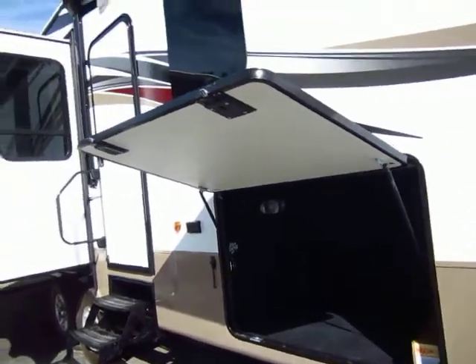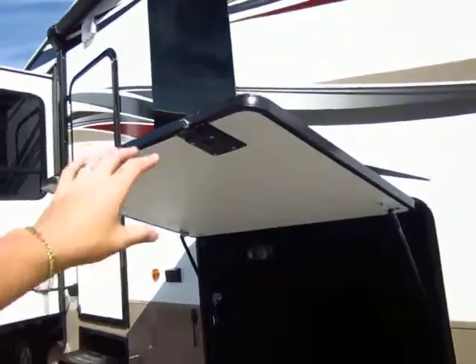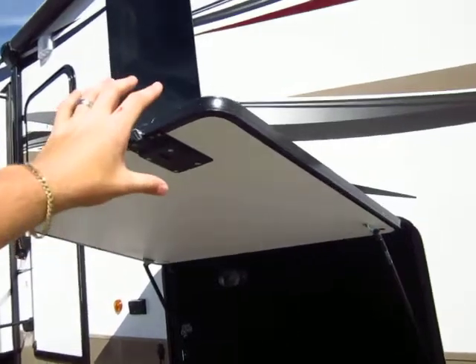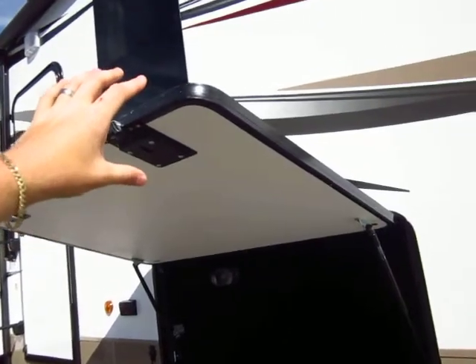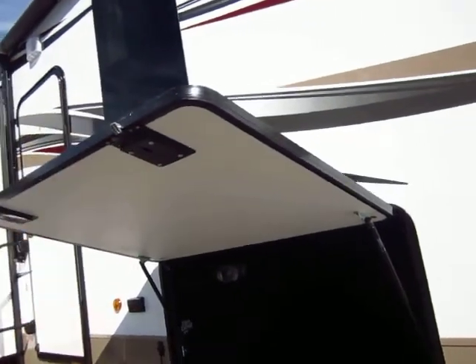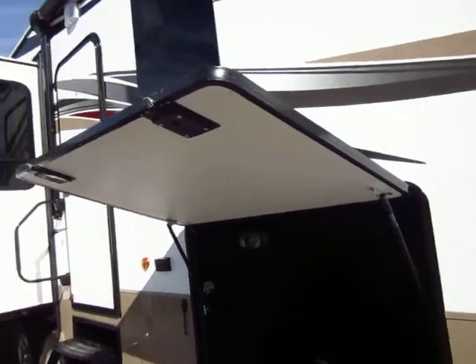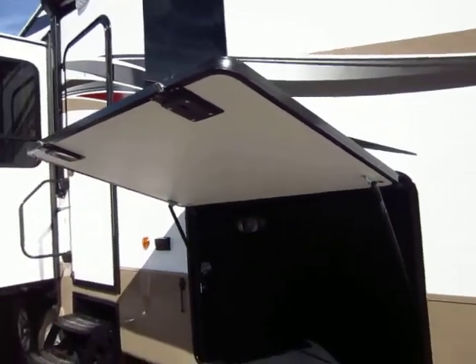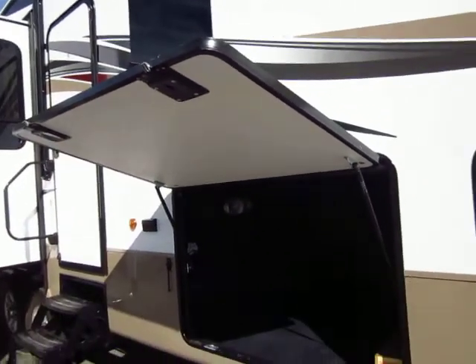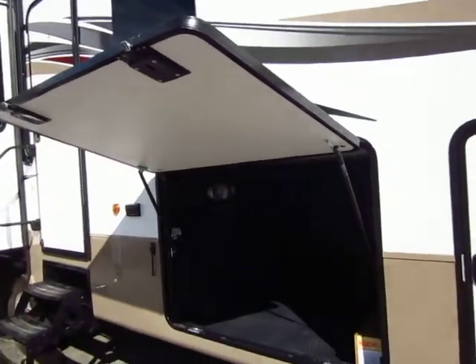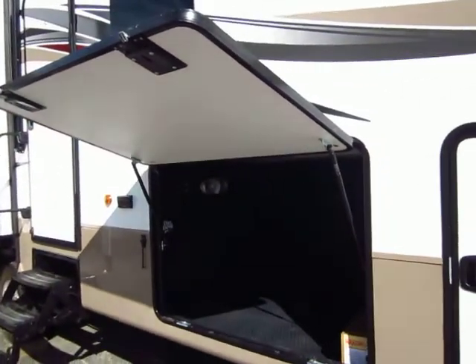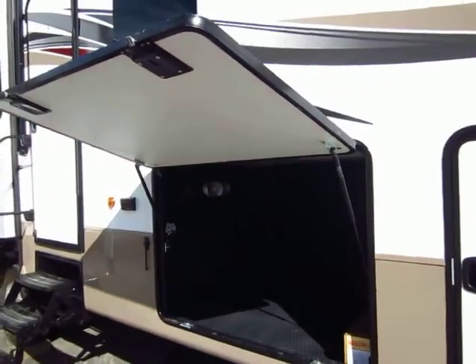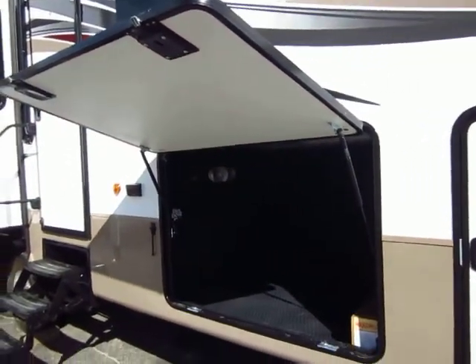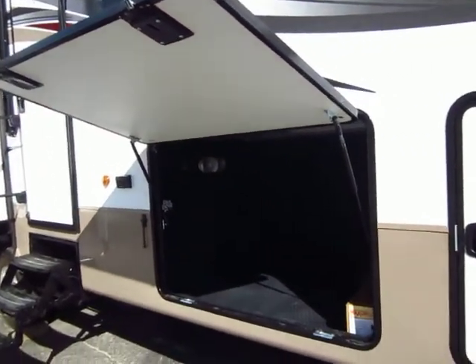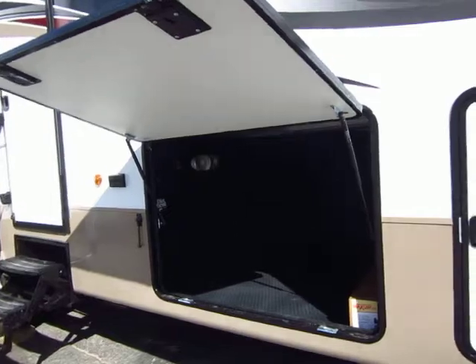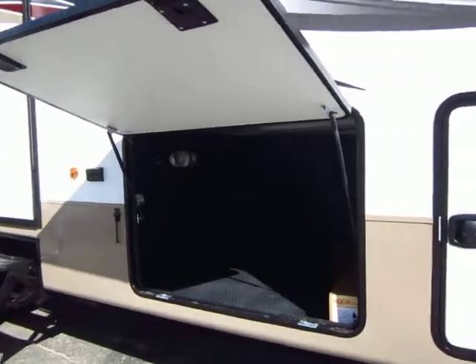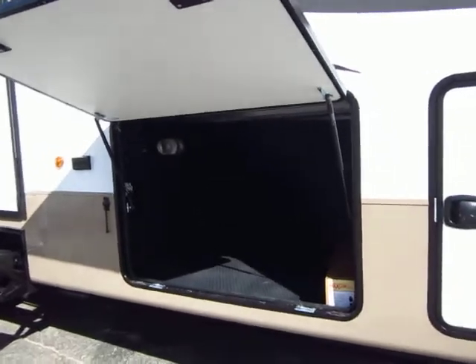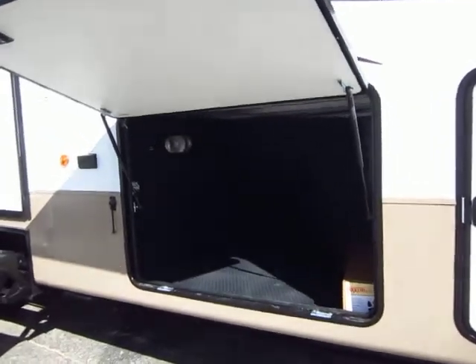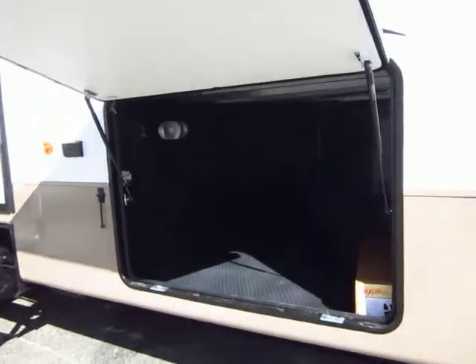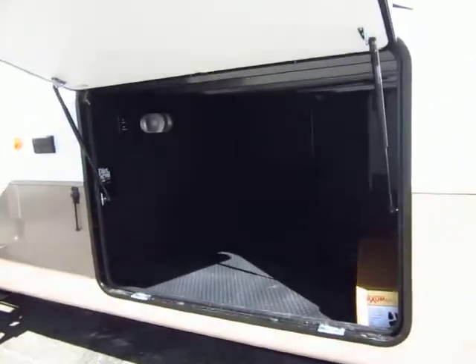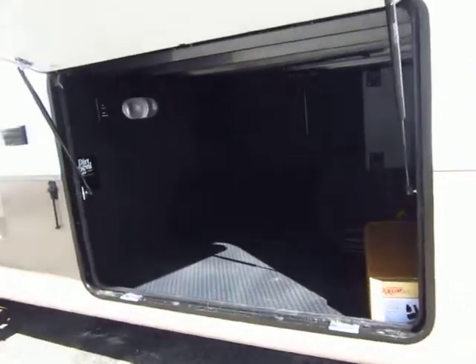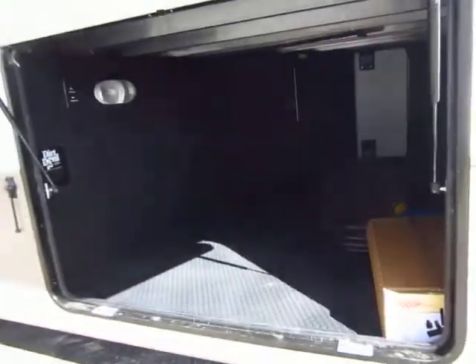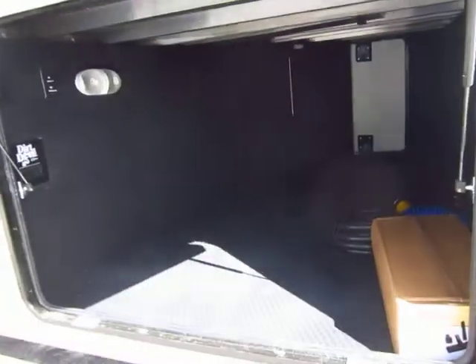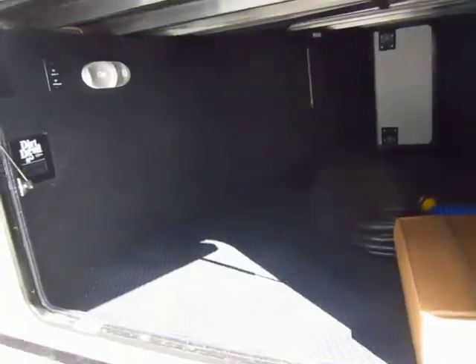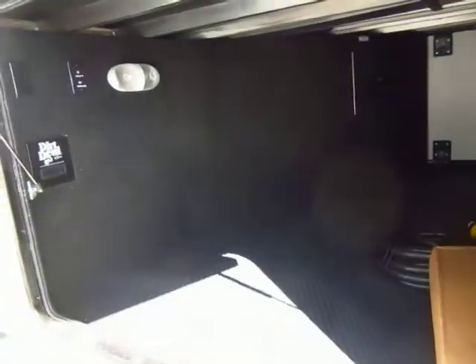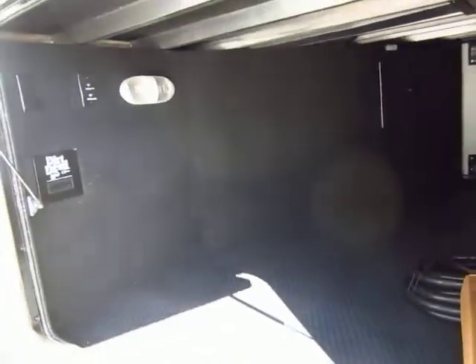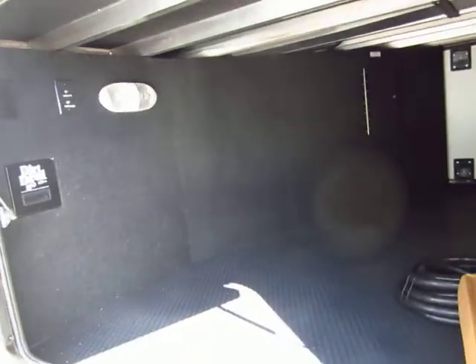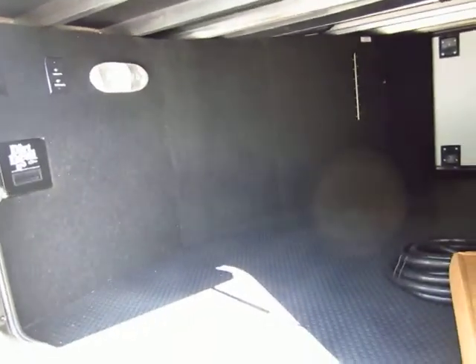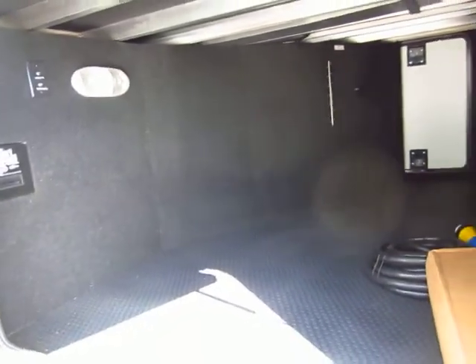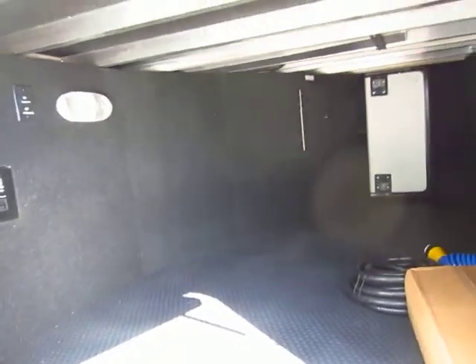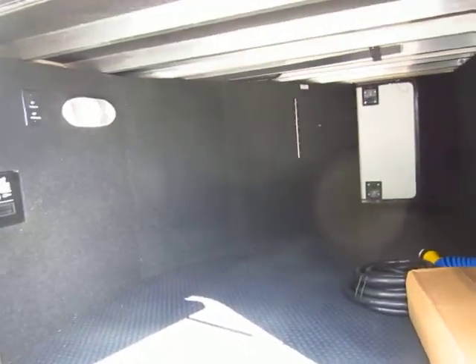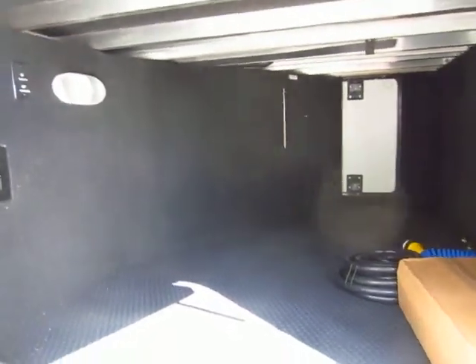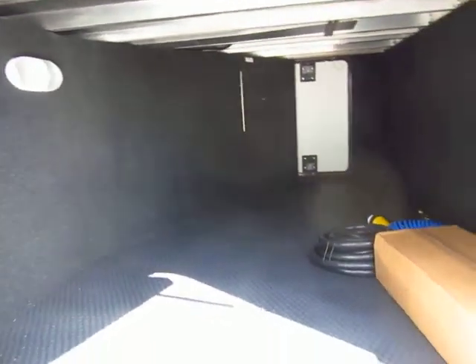All of your doors are fully laminated and this thing is insulated like crazy. The Cypress, the Sequoia, all those are standard with basically the same insulation package for year-round use if you choose to use it that way.